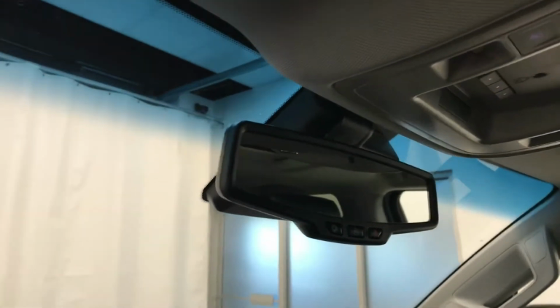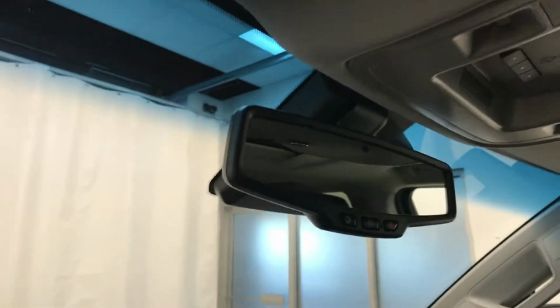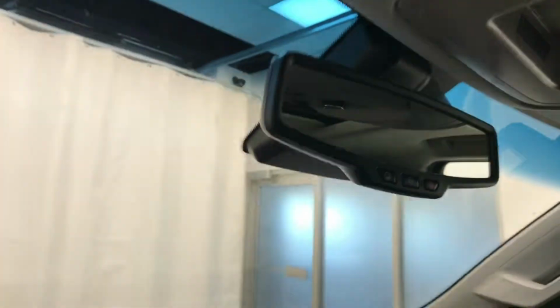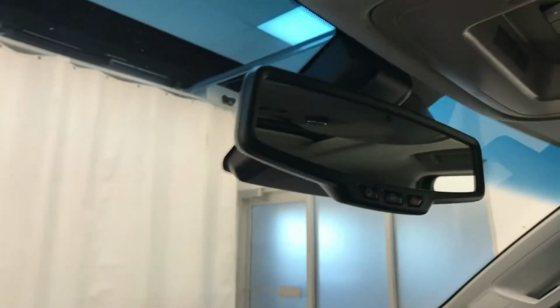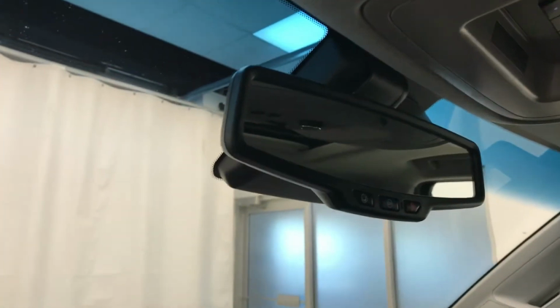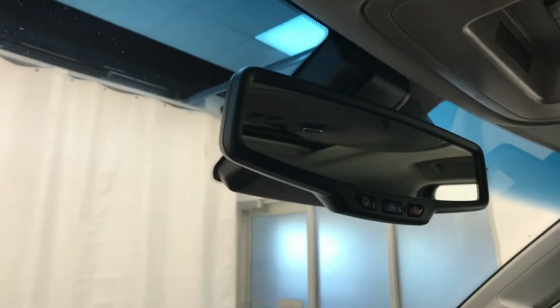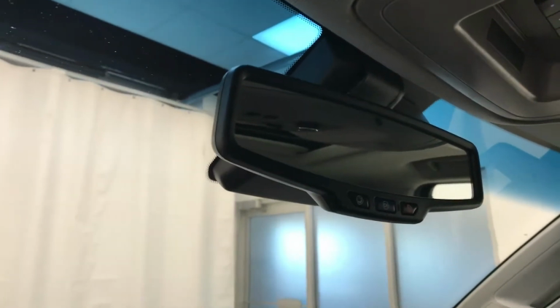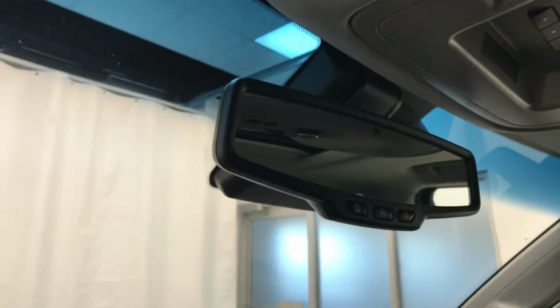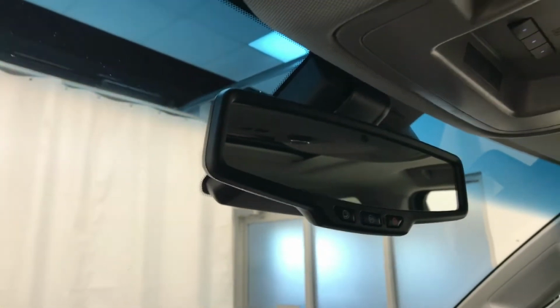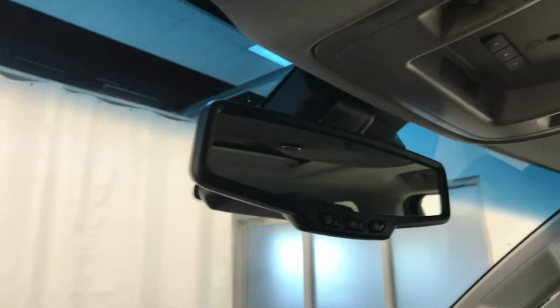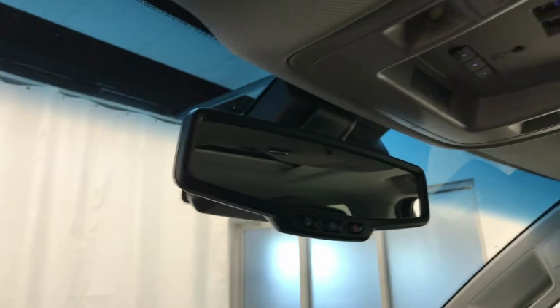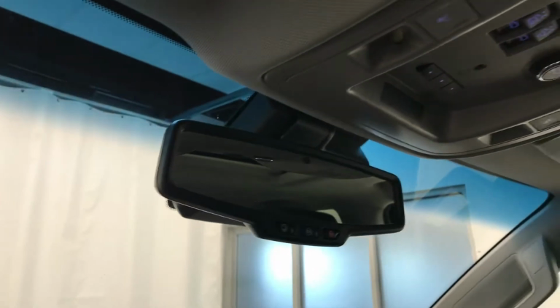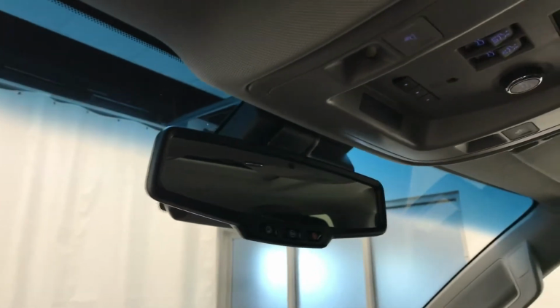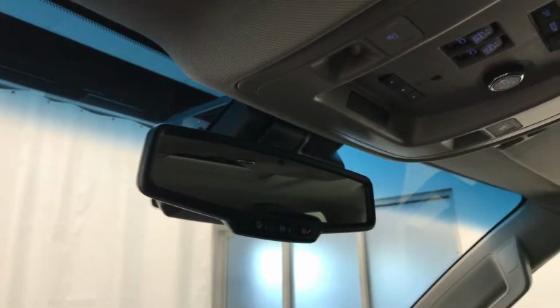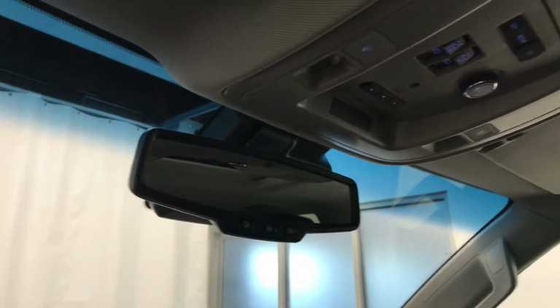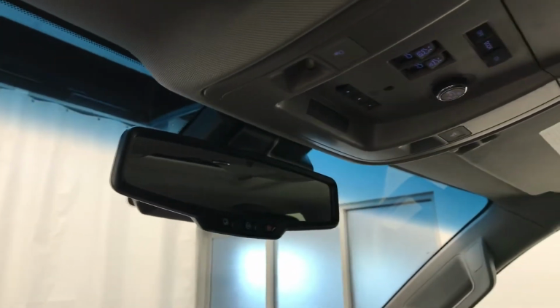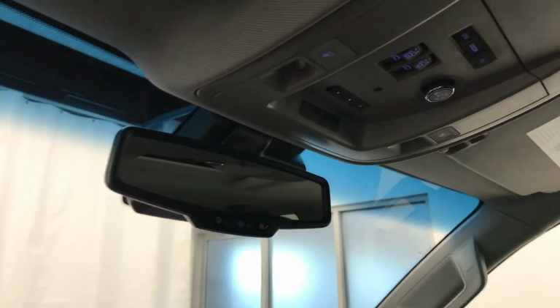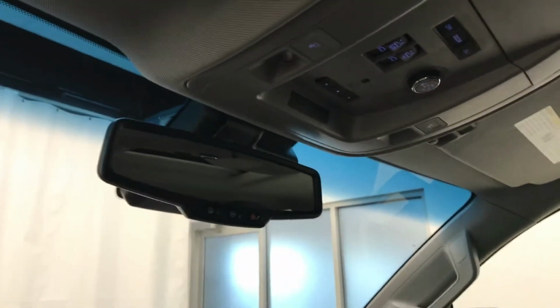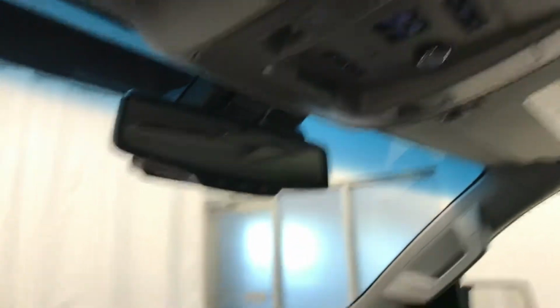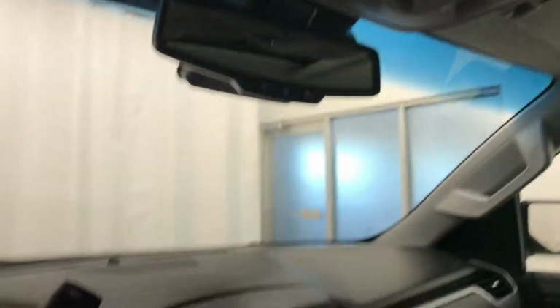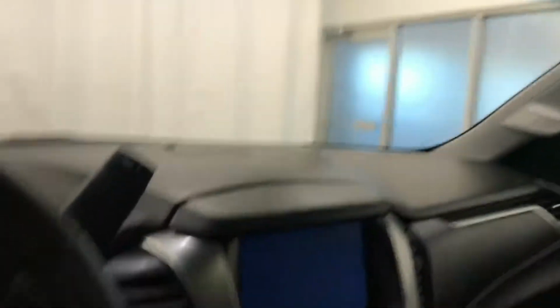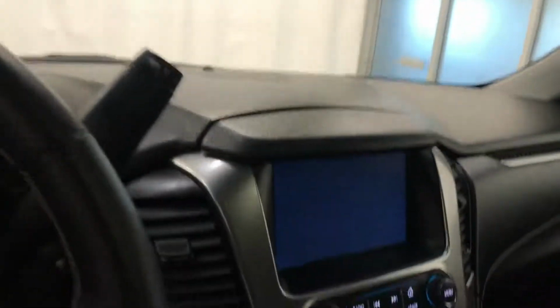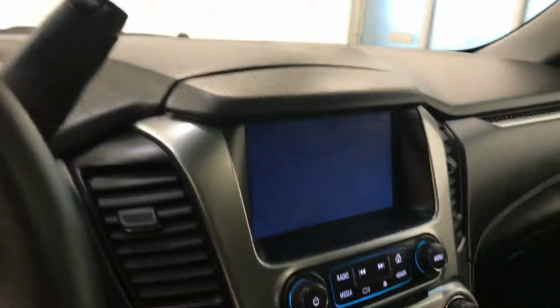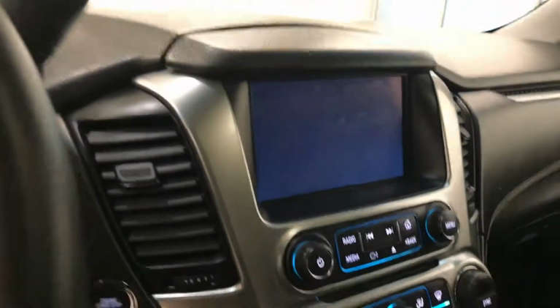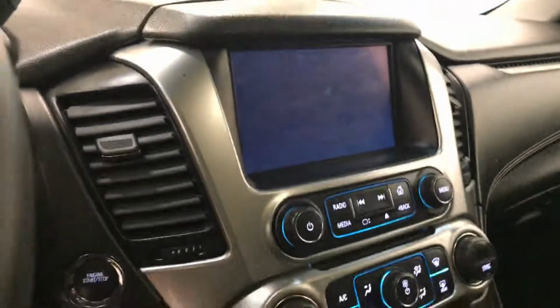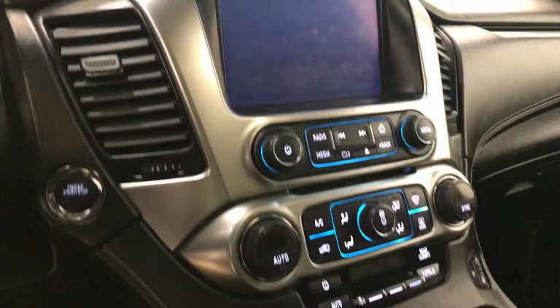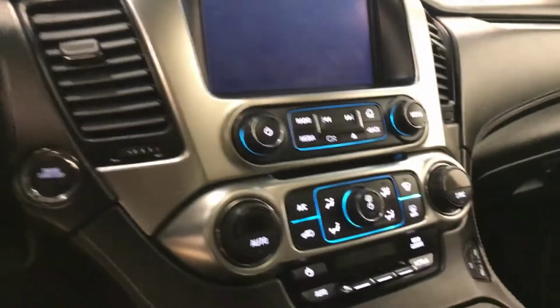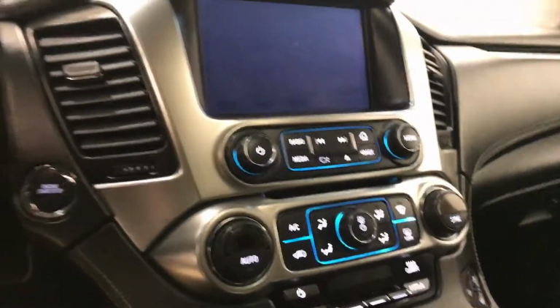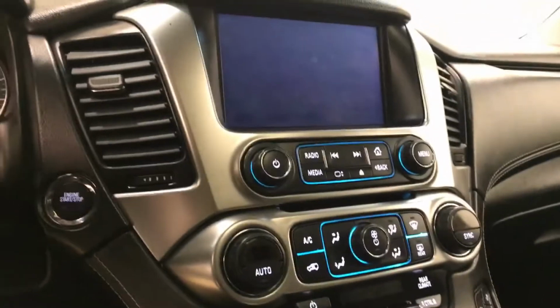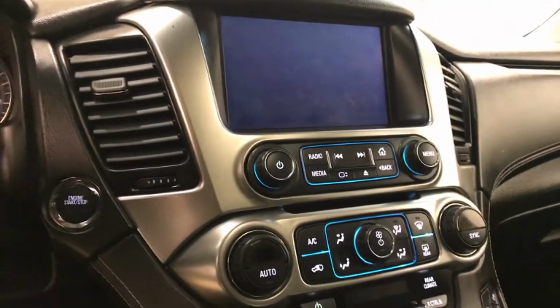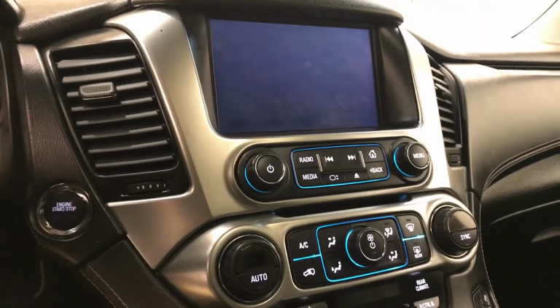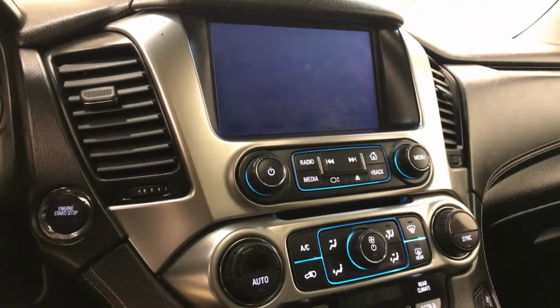OnStar 4G LTE with electrochromatic mirror, garage door opener, sunroof controls, rear hatch controls, and CD AM/FM with satellite-ready, USB and auxiliary support.